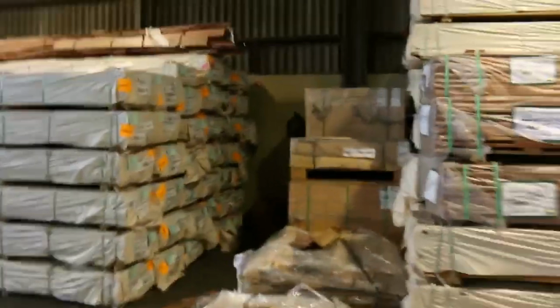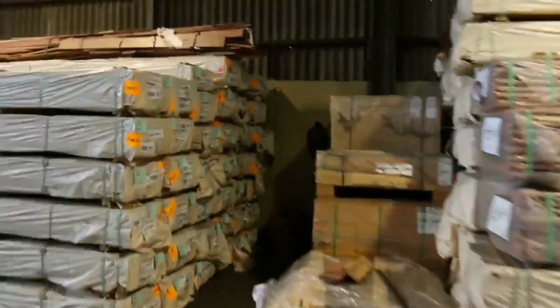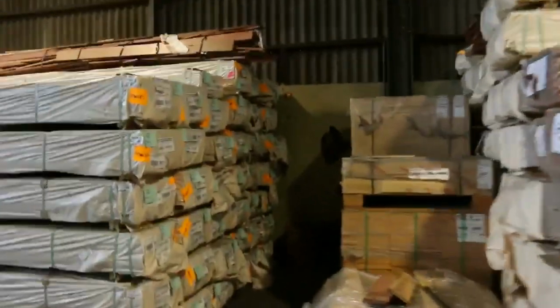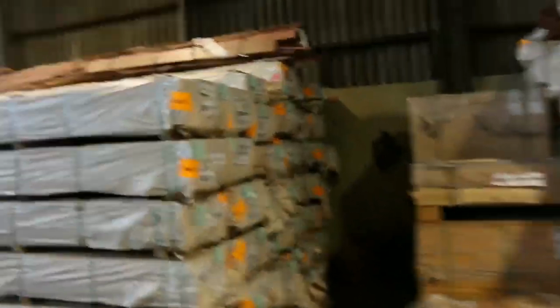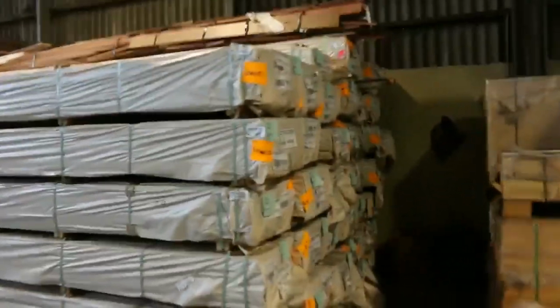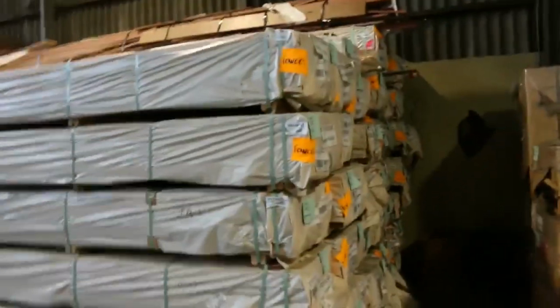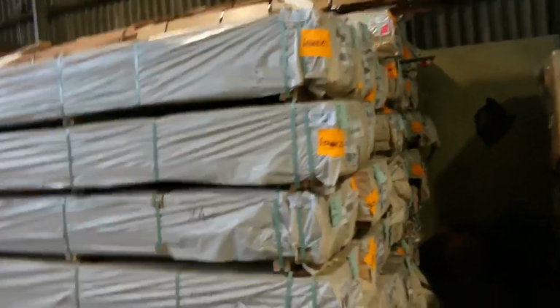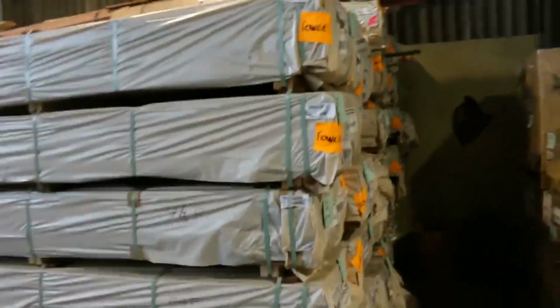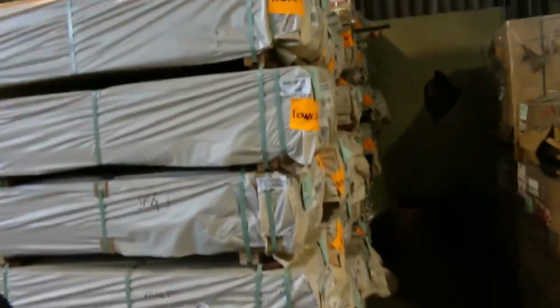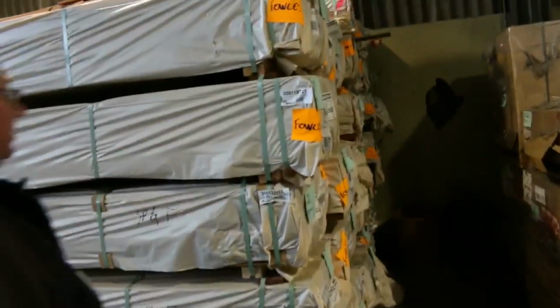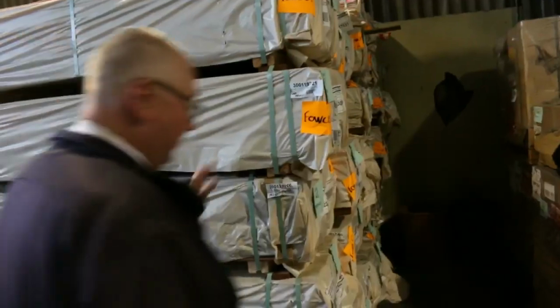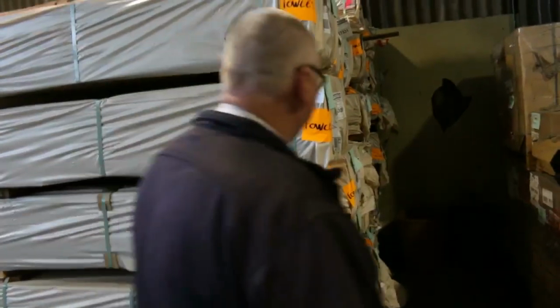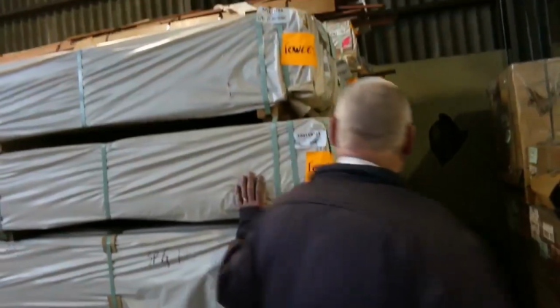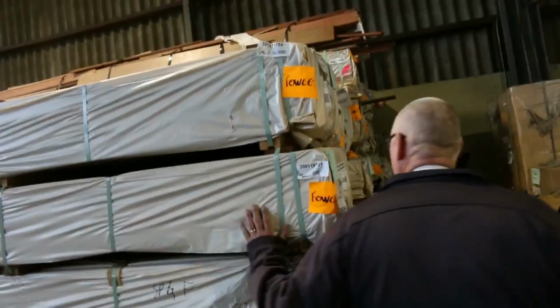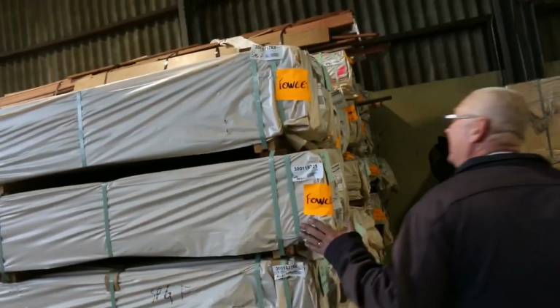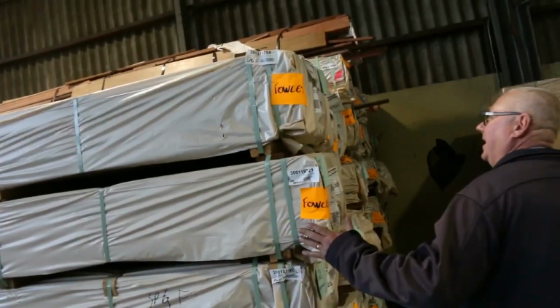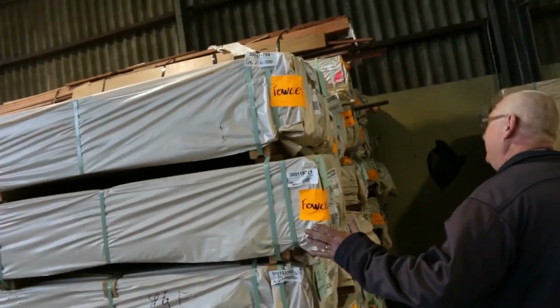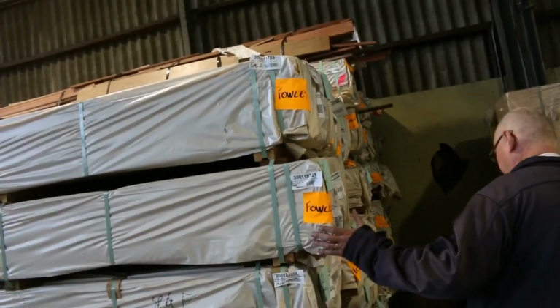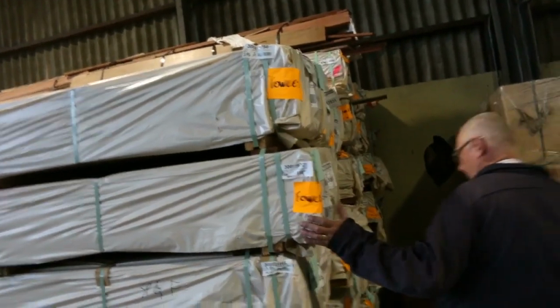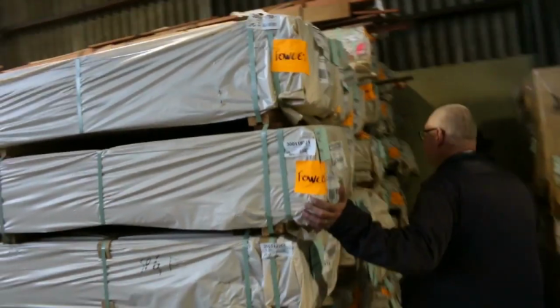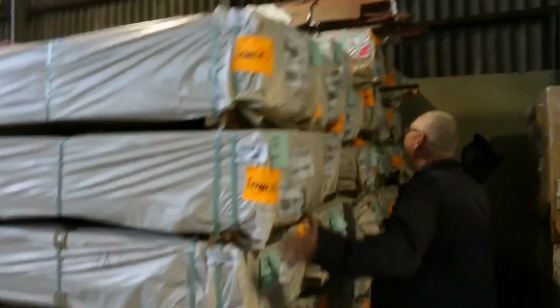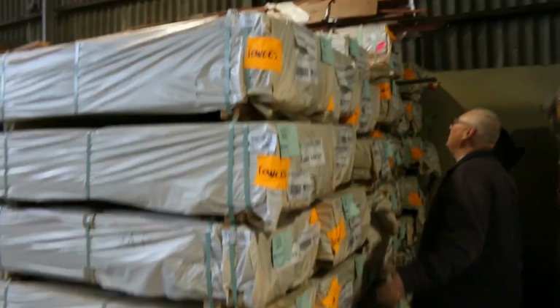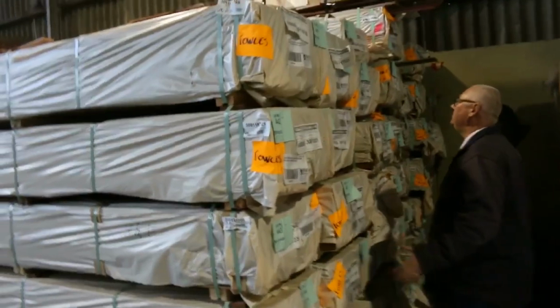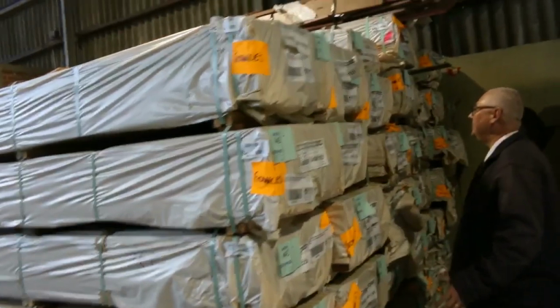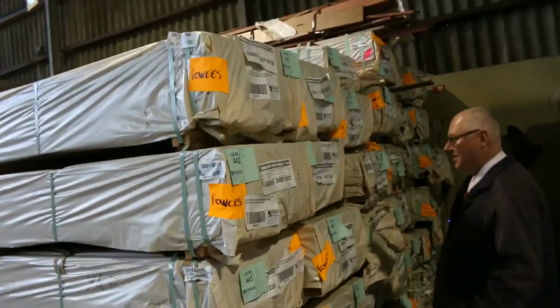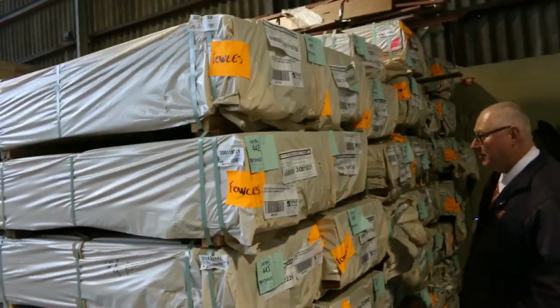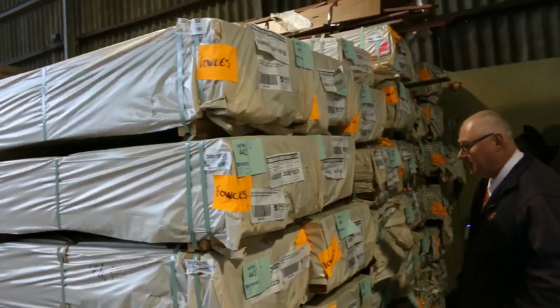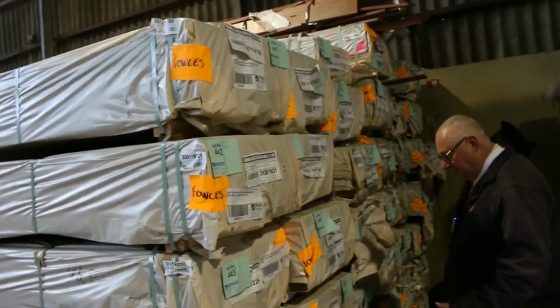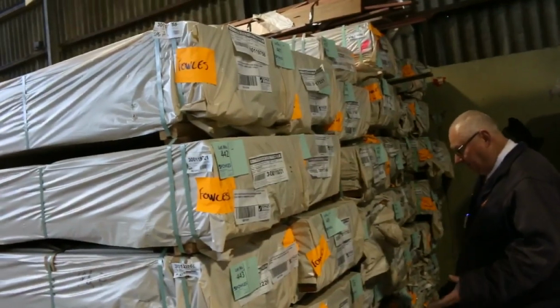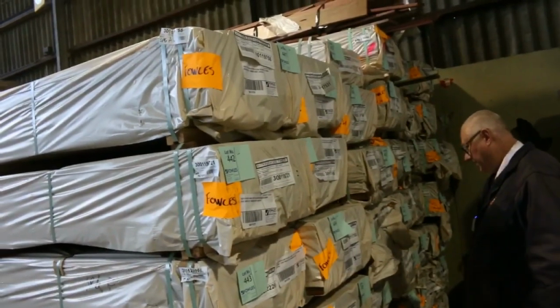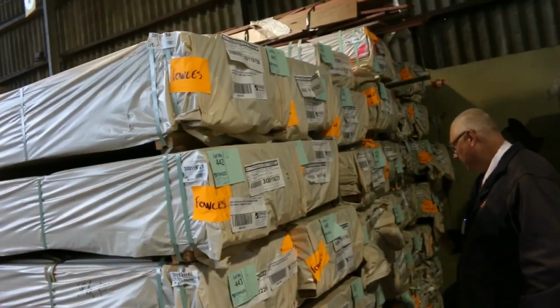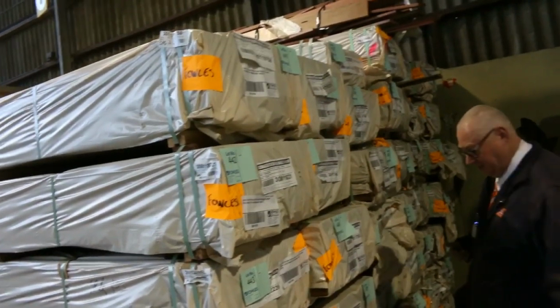Heaps more decking coming in this morning, as well as a bit of shiplap cladding in spotted gum — some 125 by 19 shiplap cladding. There are a few packs of it mixed in here, so you'll be able to check it out on the catalogue.